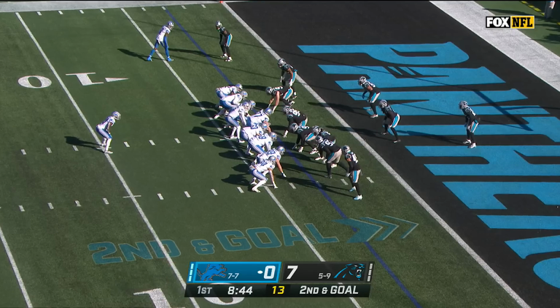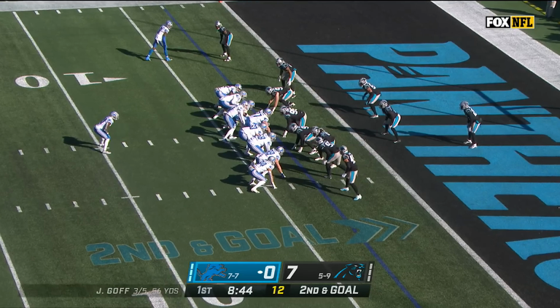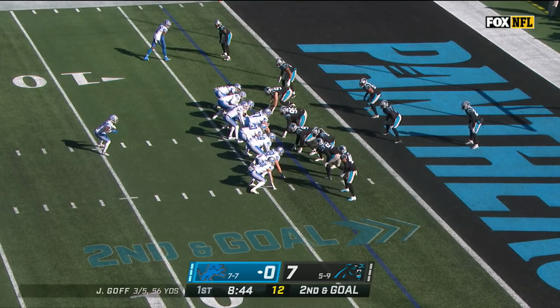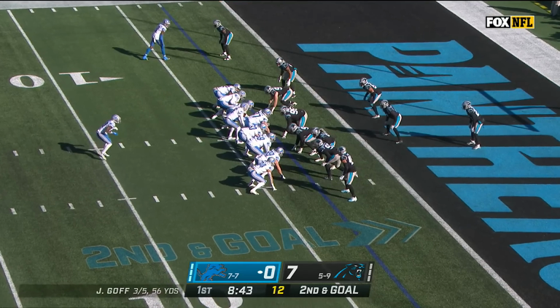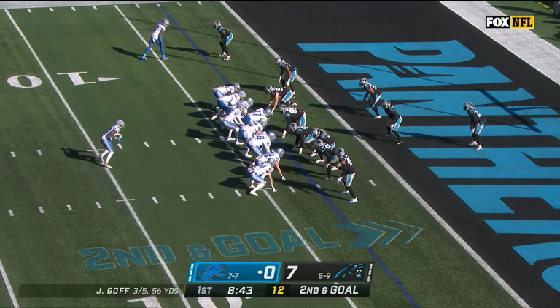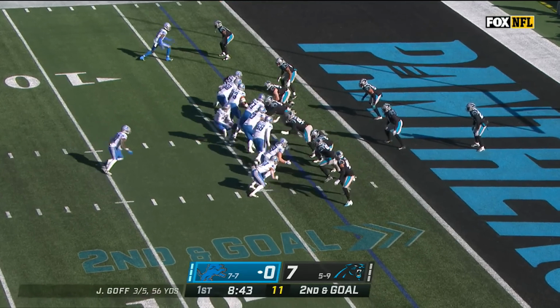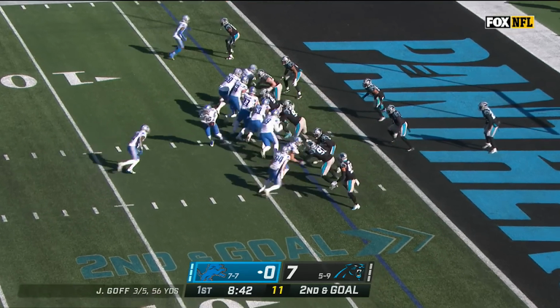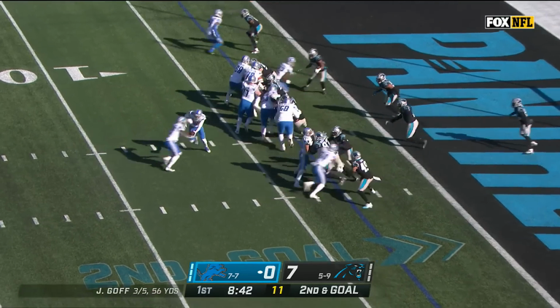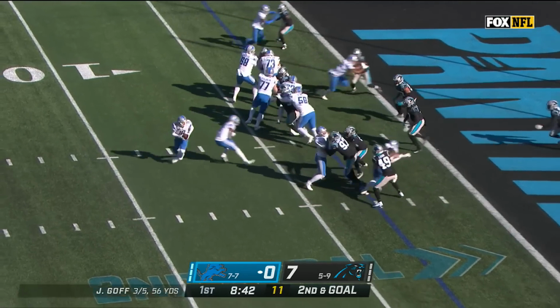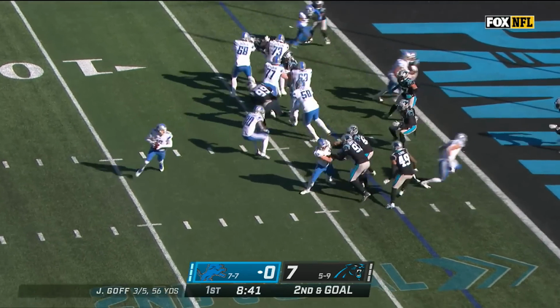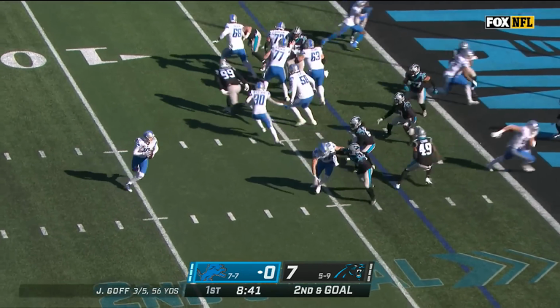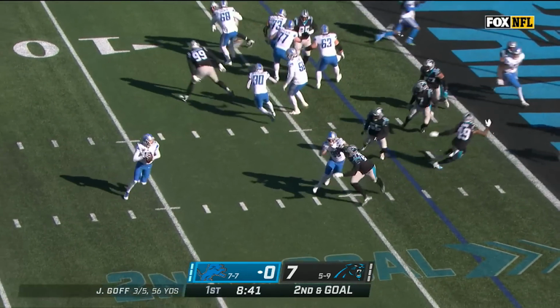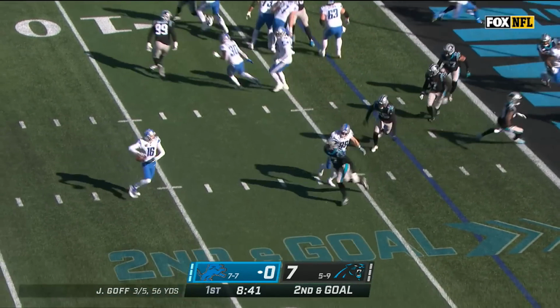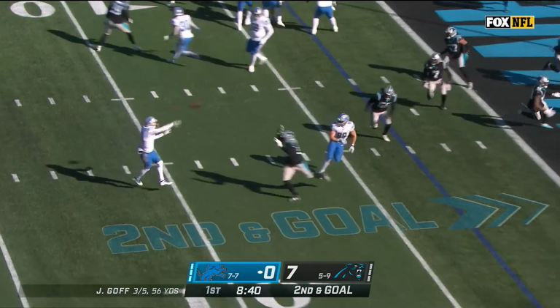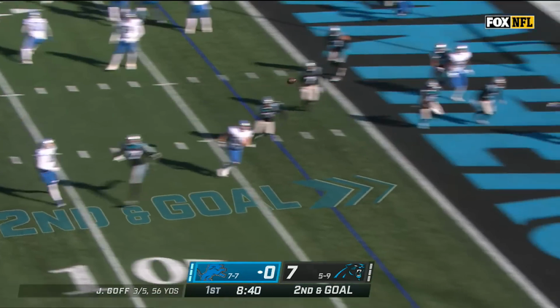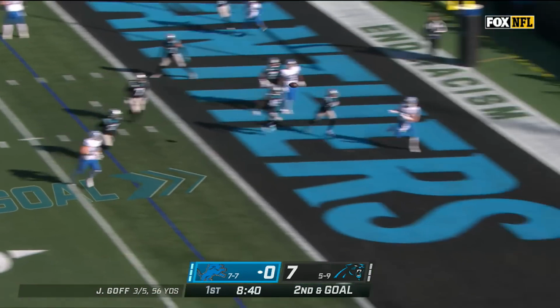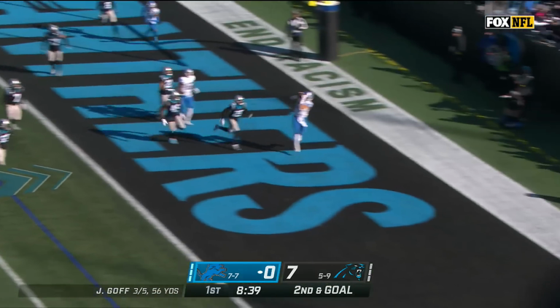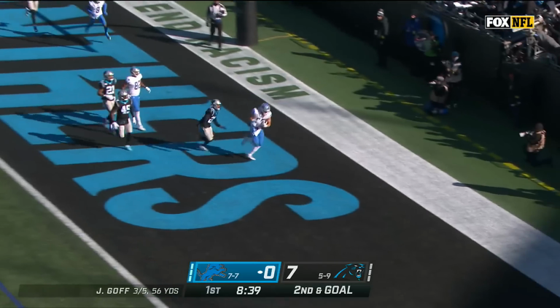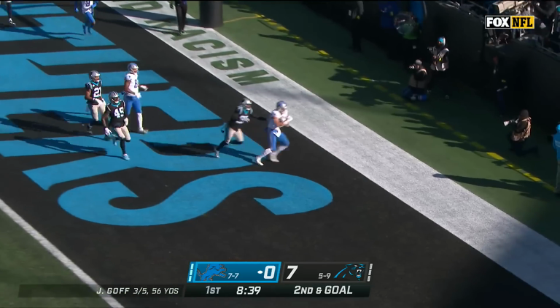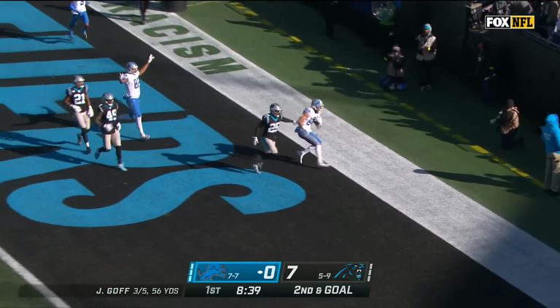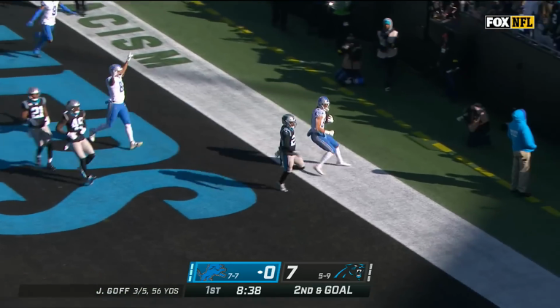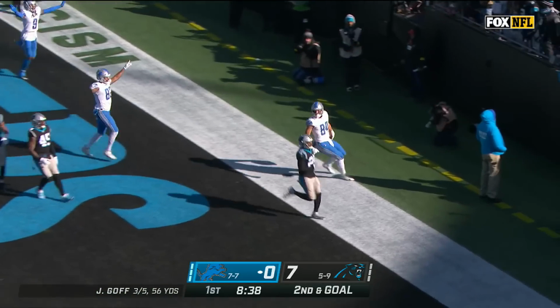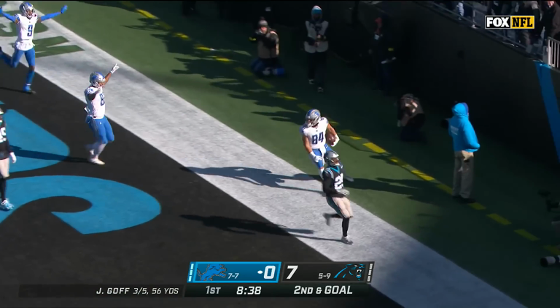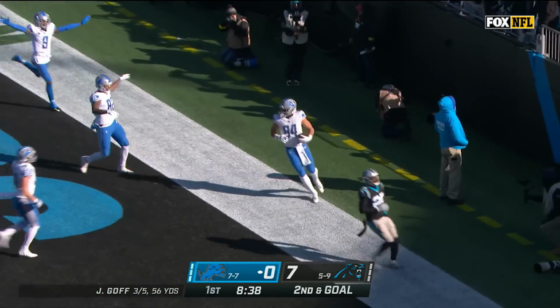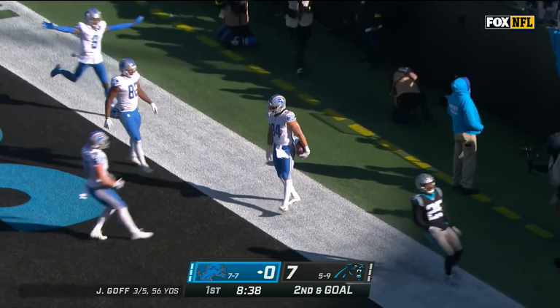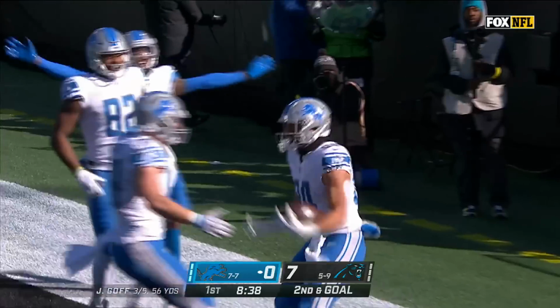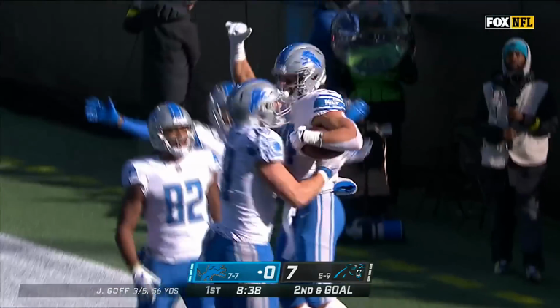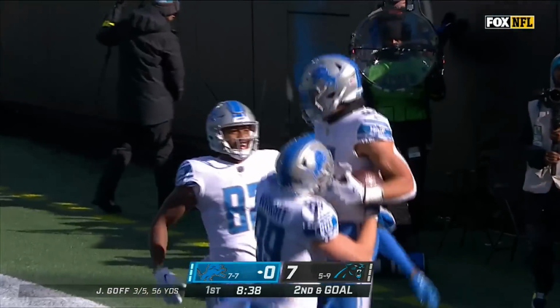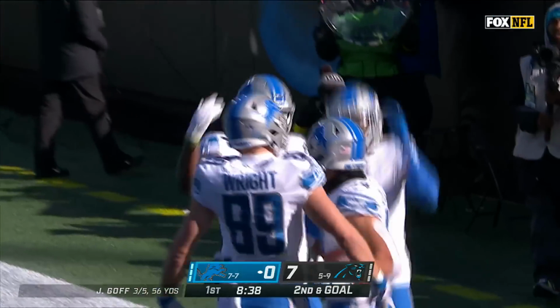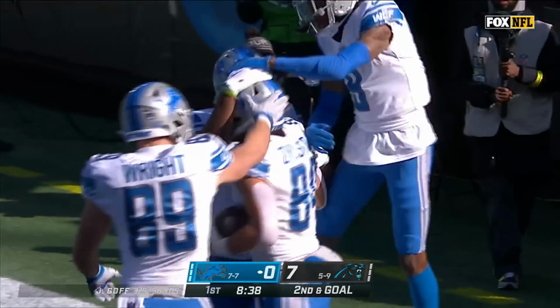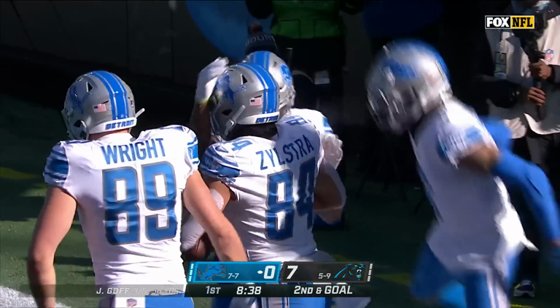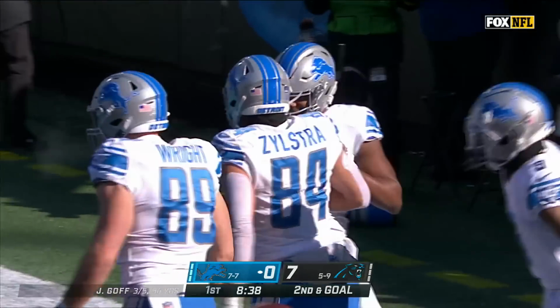They use extra tight ends. Jamison Williams is in the game. Goff fakes, goes the other way — touchdown! He made it look easy, flipping to Shane Zylstra.